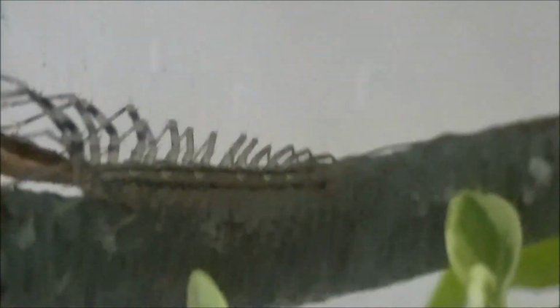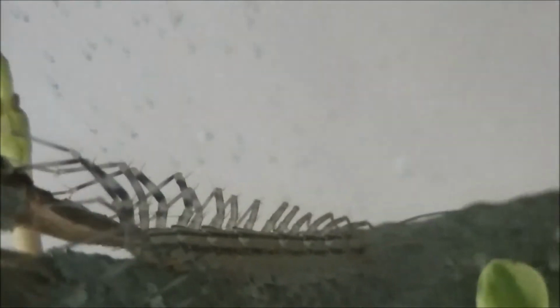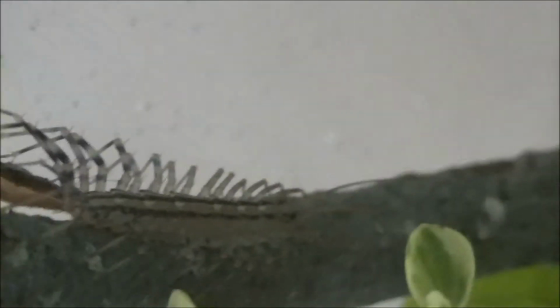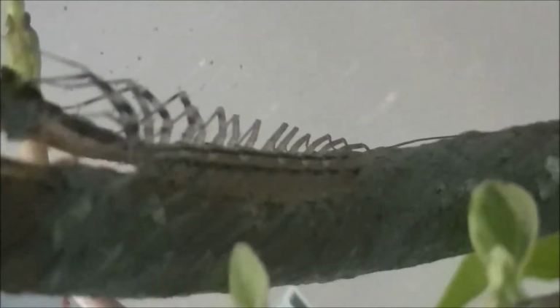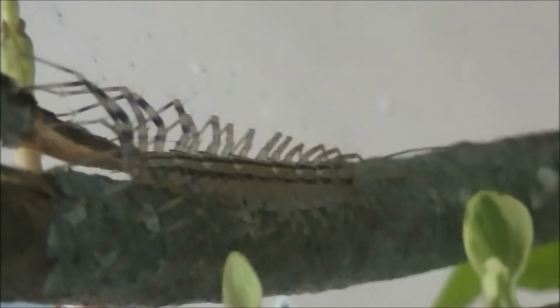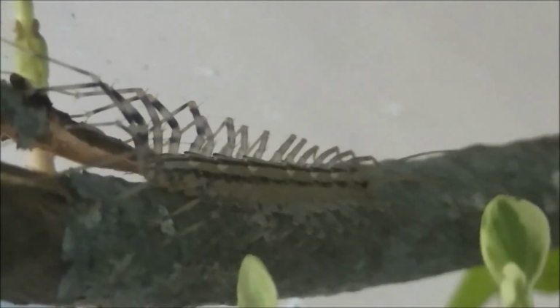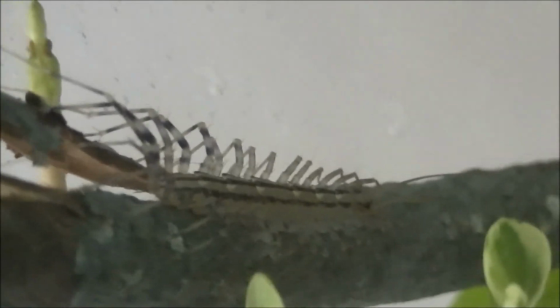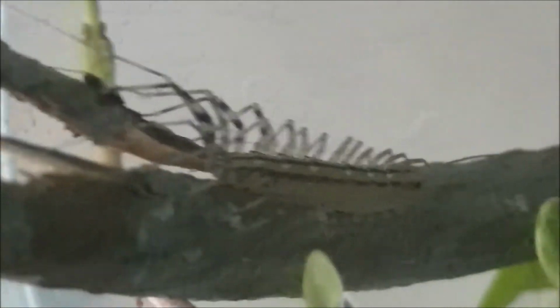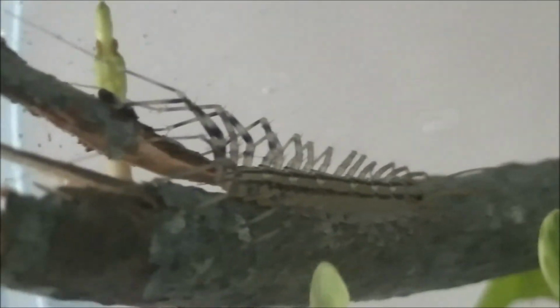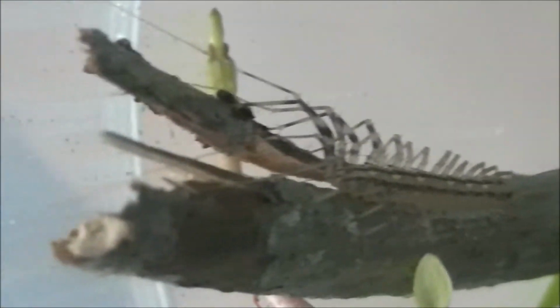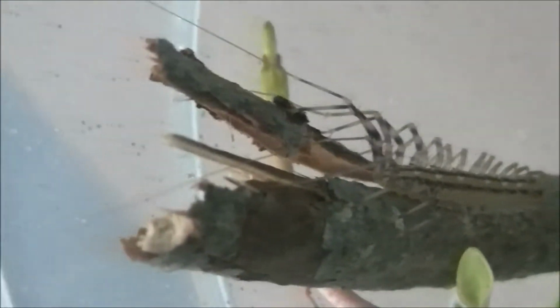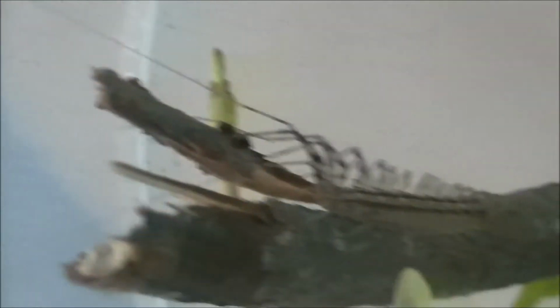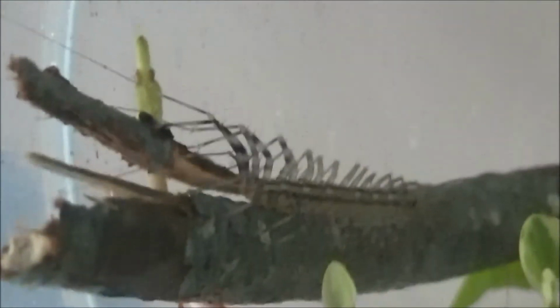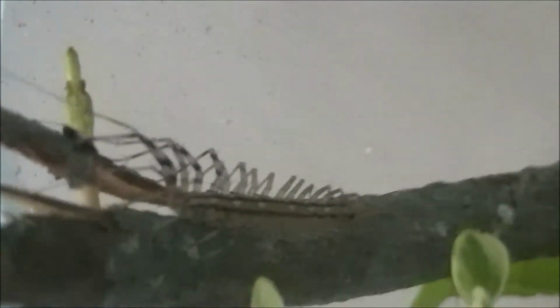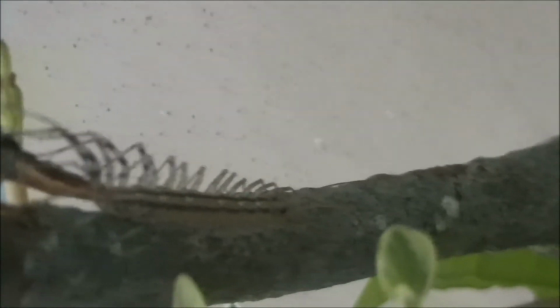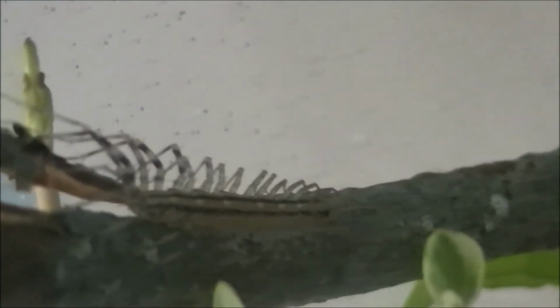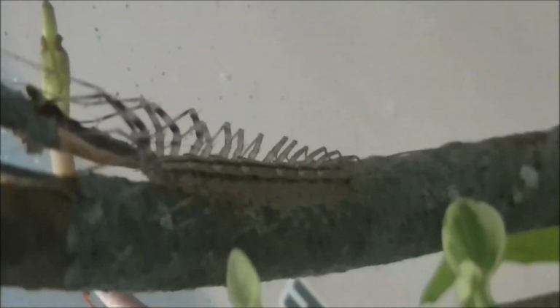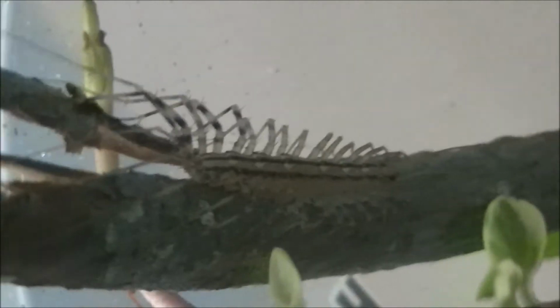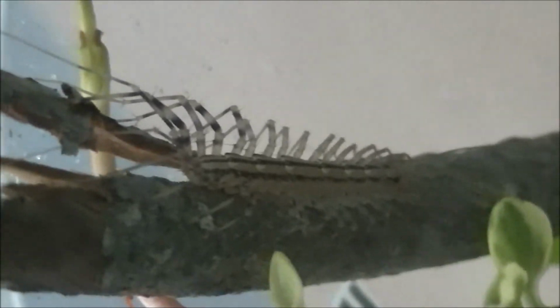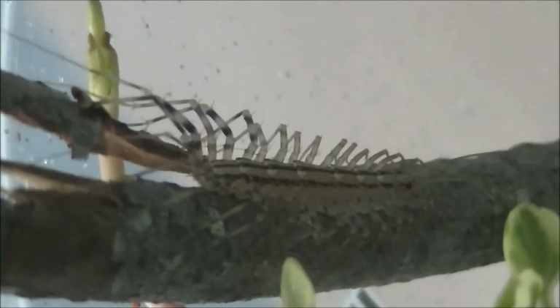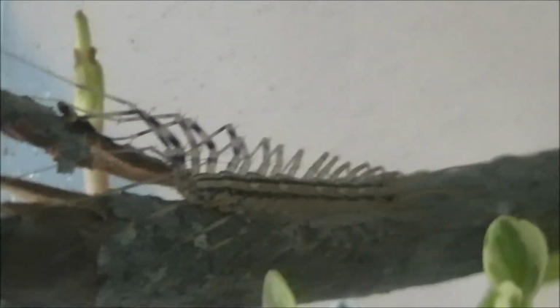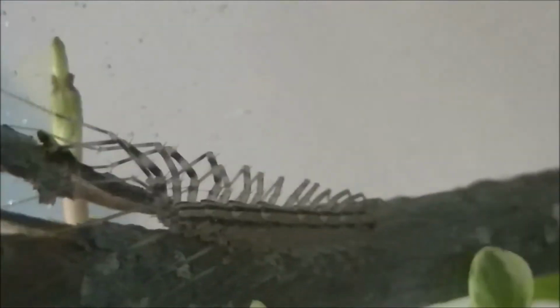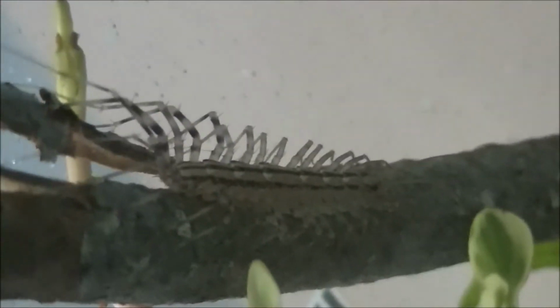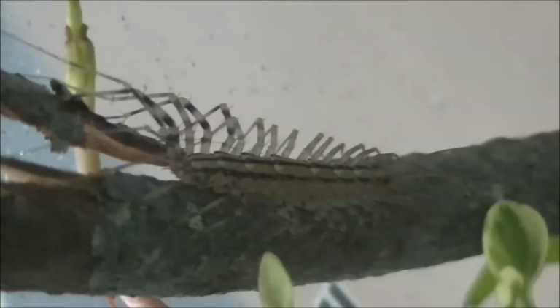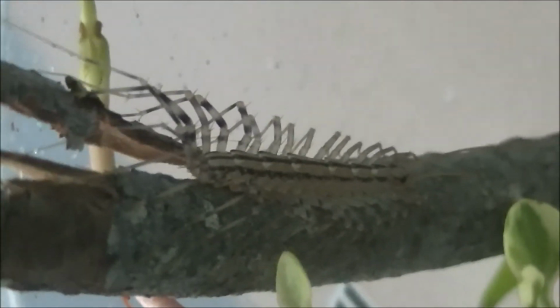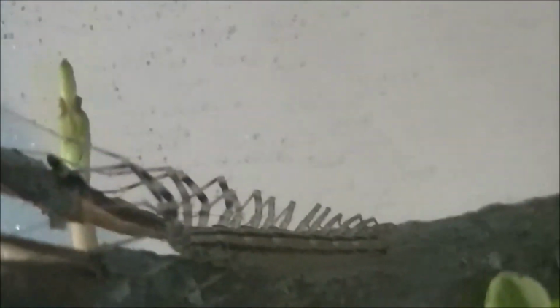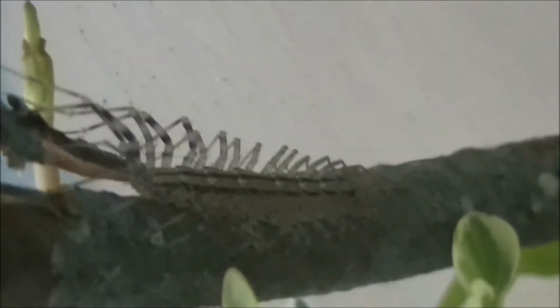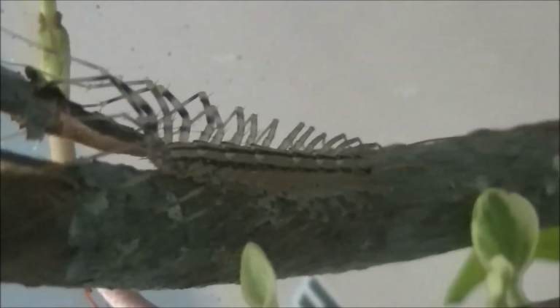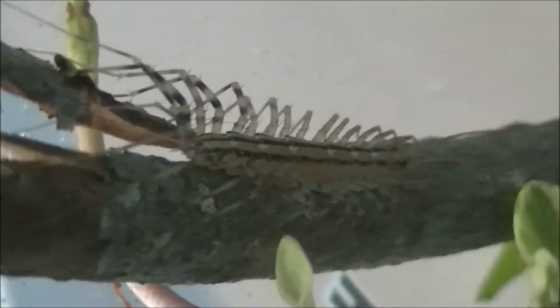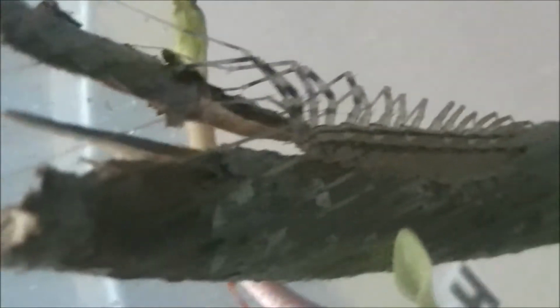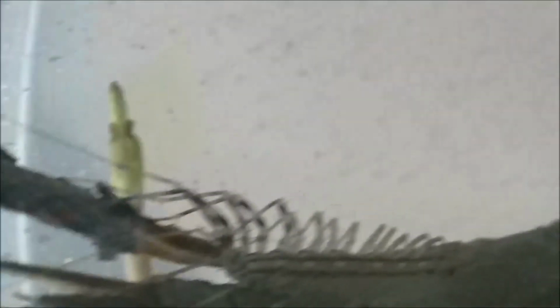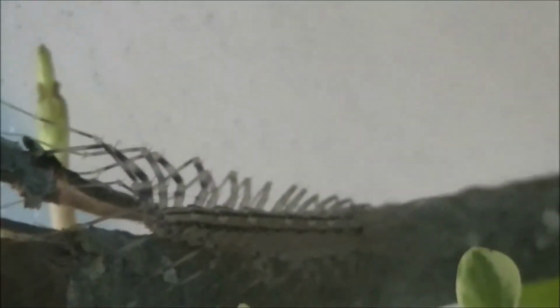When I caught him he was missing a few legs, but it's like he grew them all back or something. So comment down below if house centipedes regenerate their legs or lost limbs.